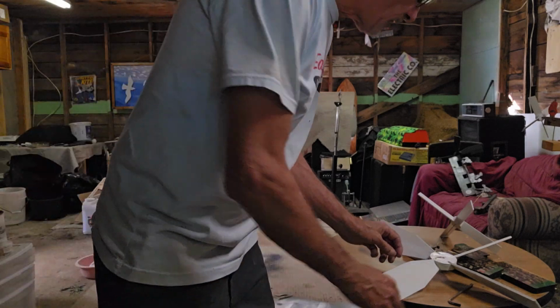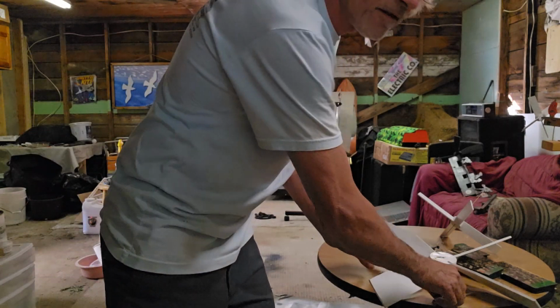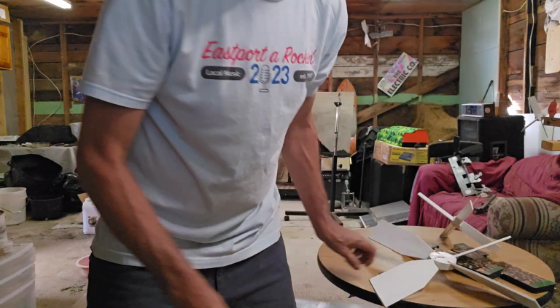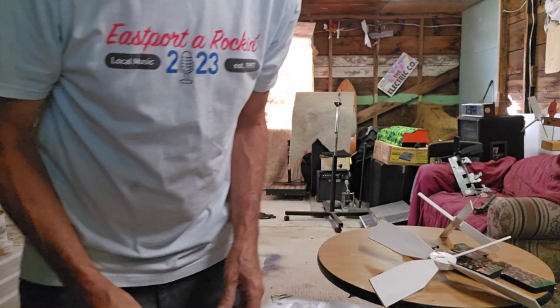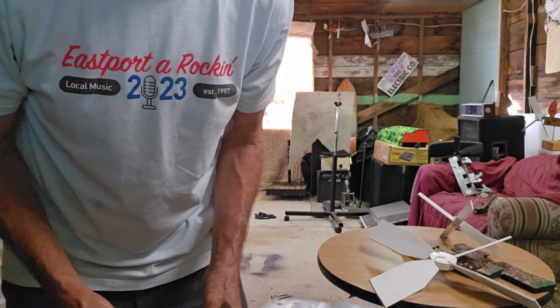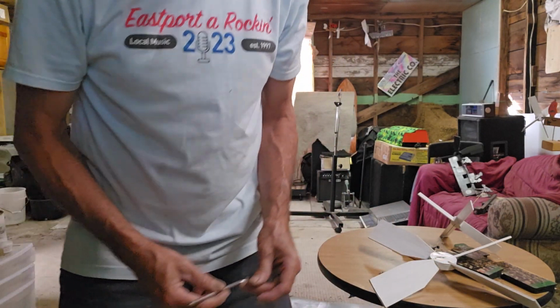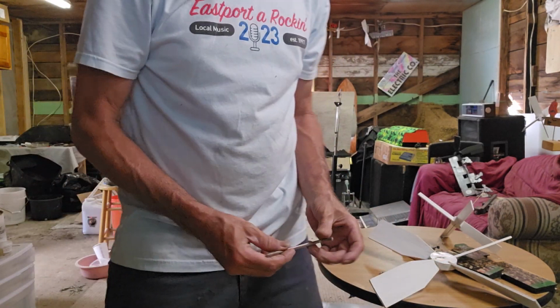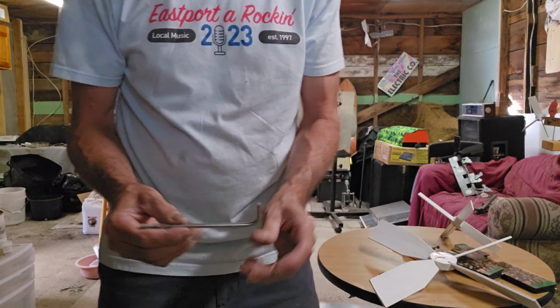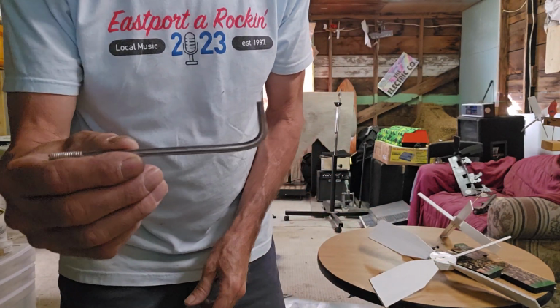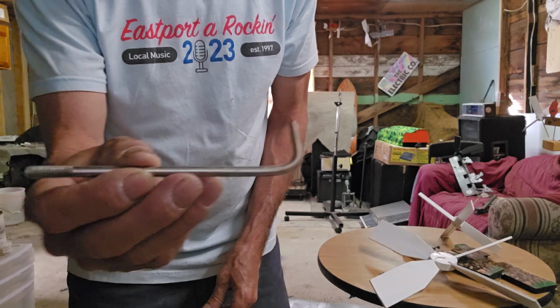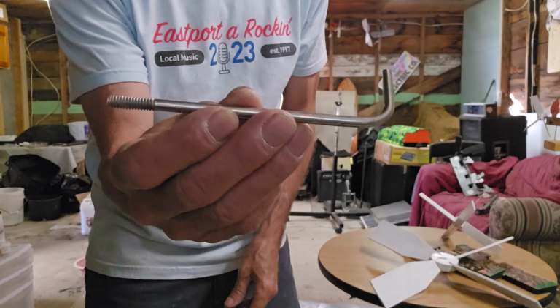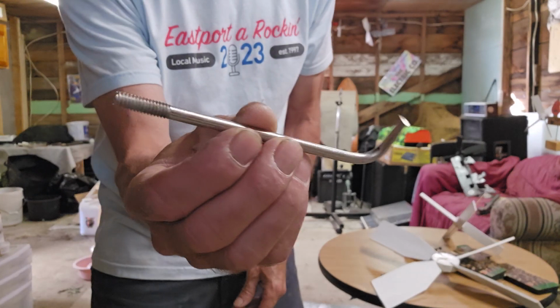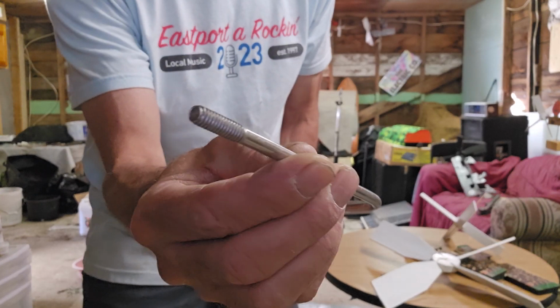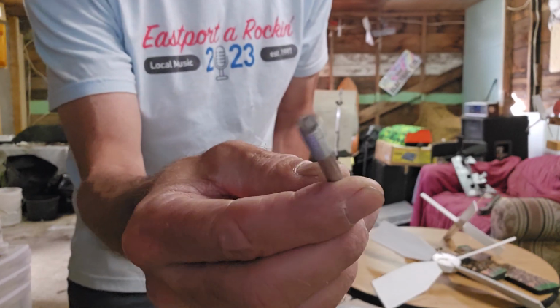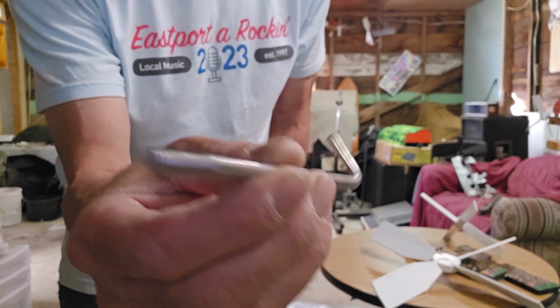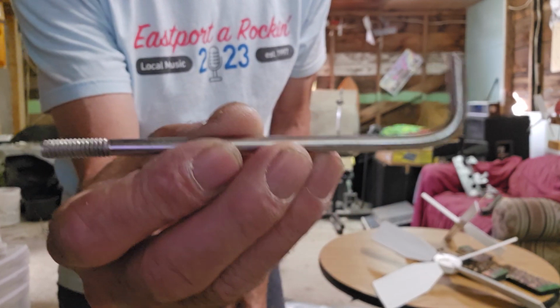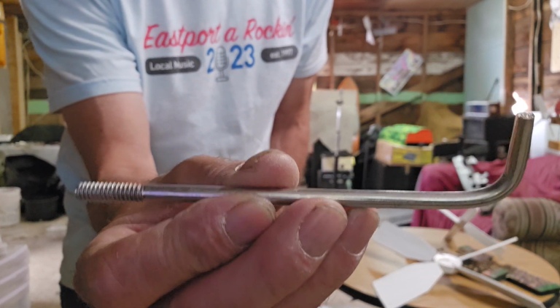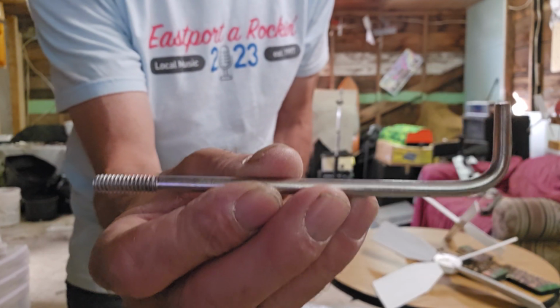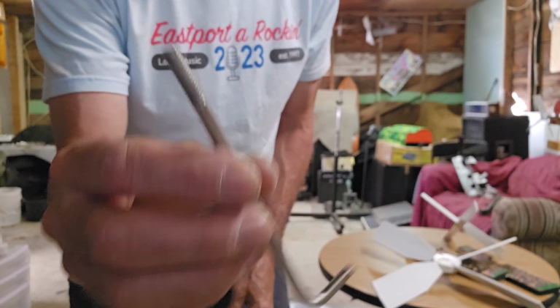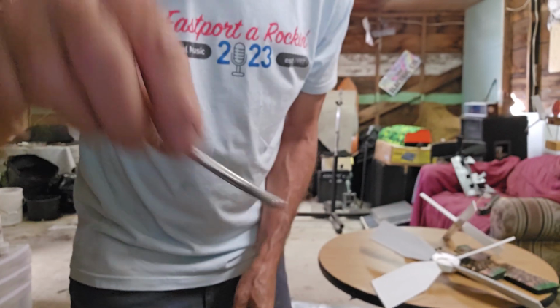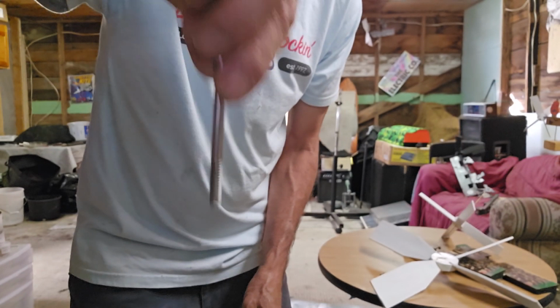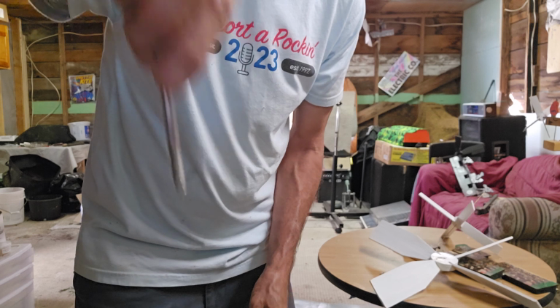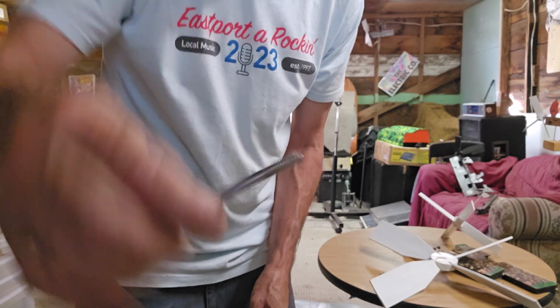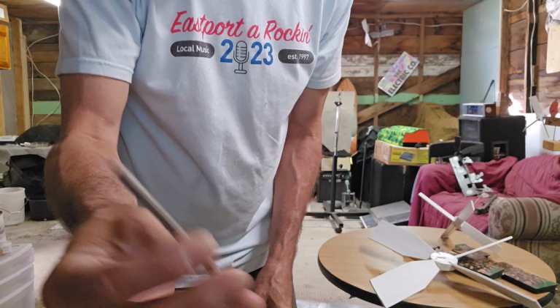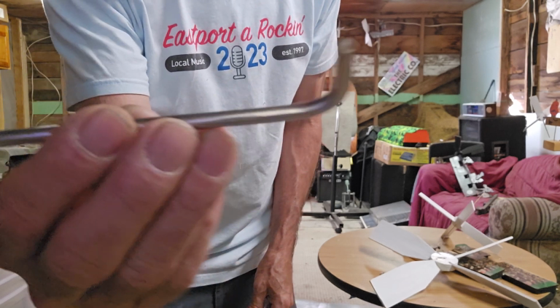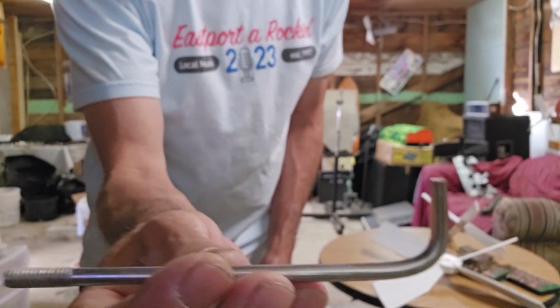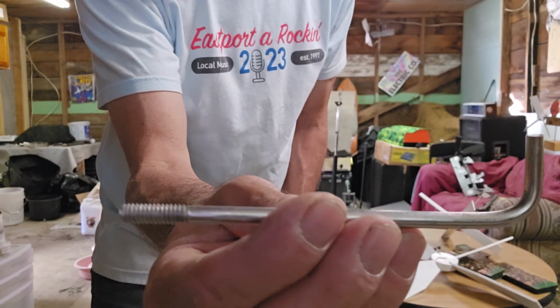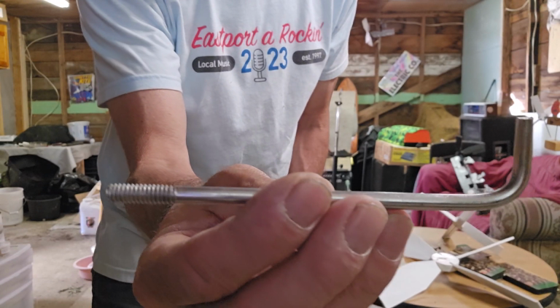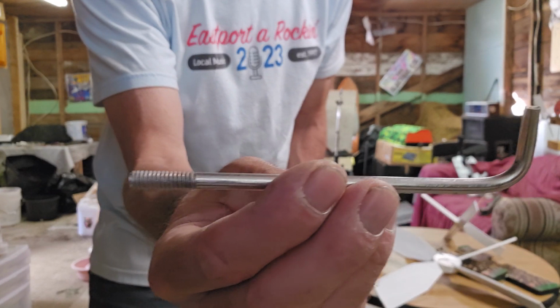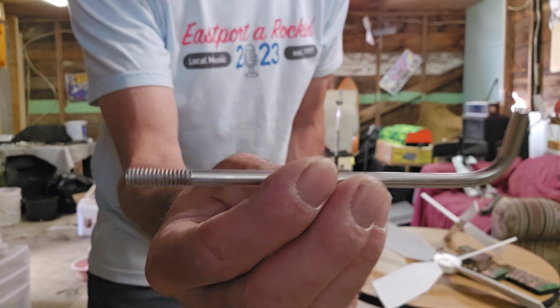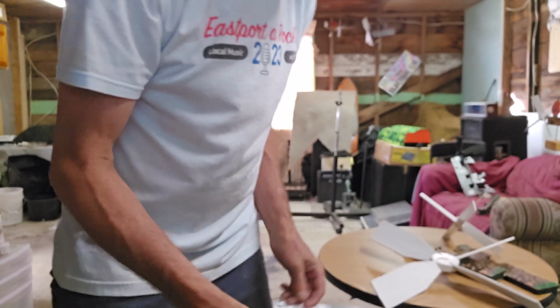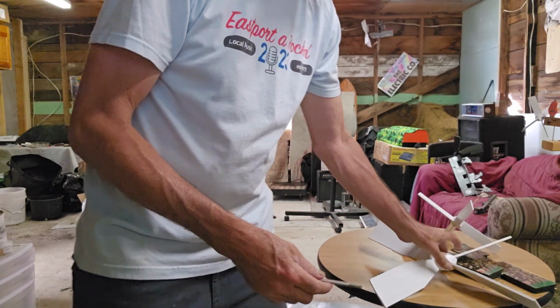I think I've come up with something that's a little bit of a game-changer. So I found this threaded pipe, which is actually used for sump pumps for the float part, and bent it at 90 degrees.